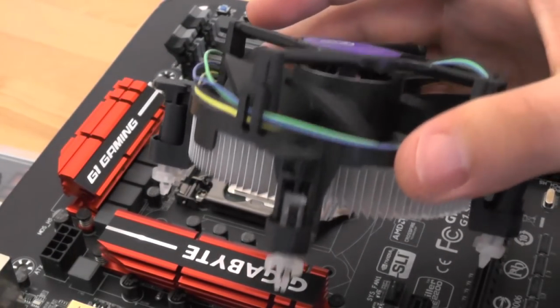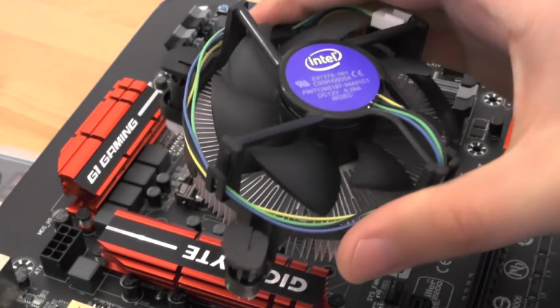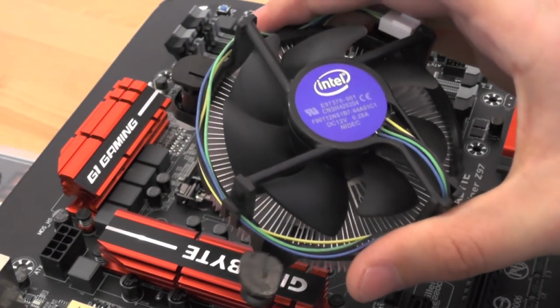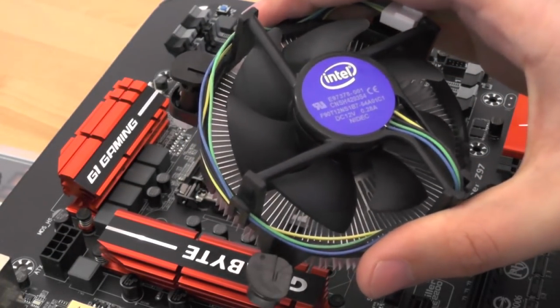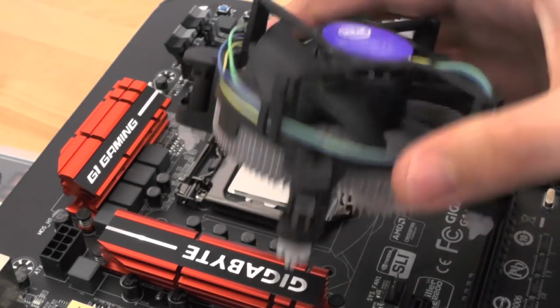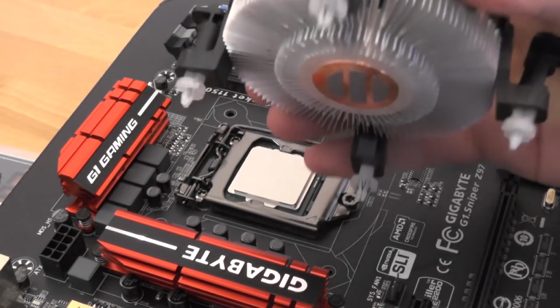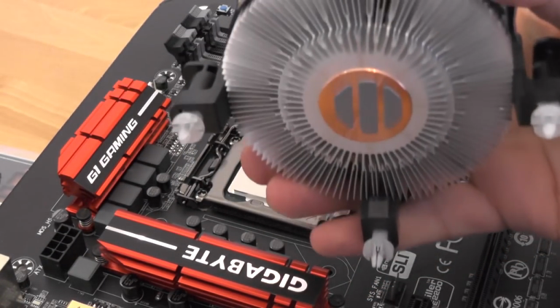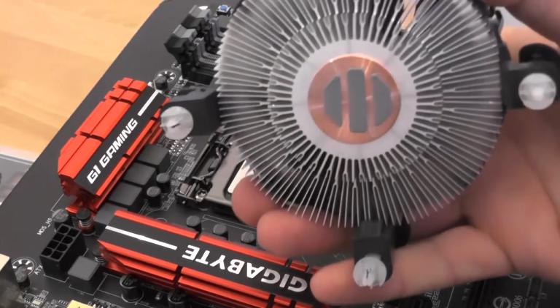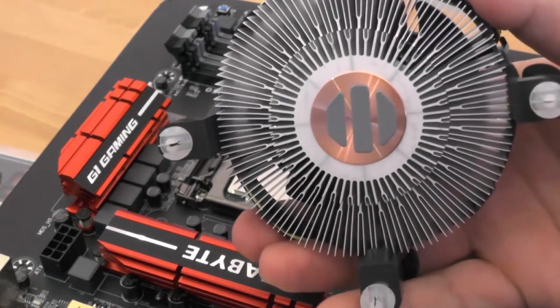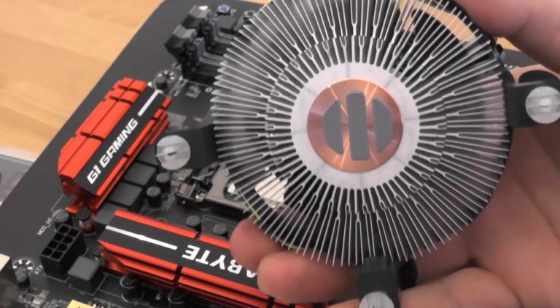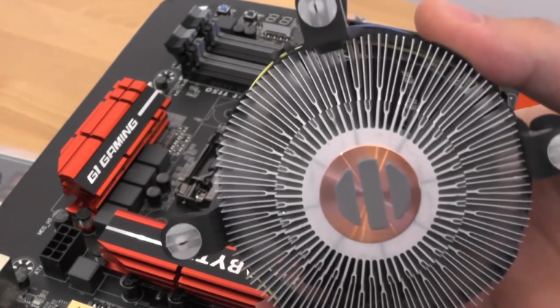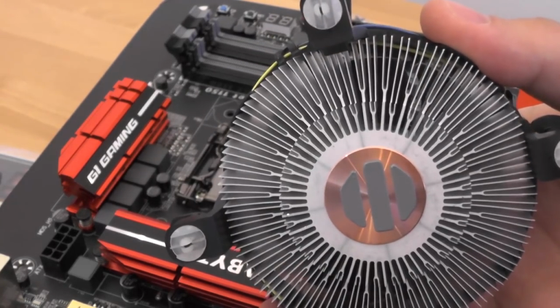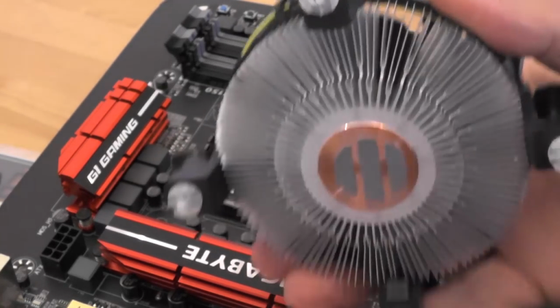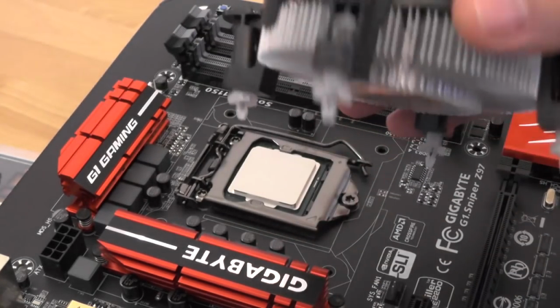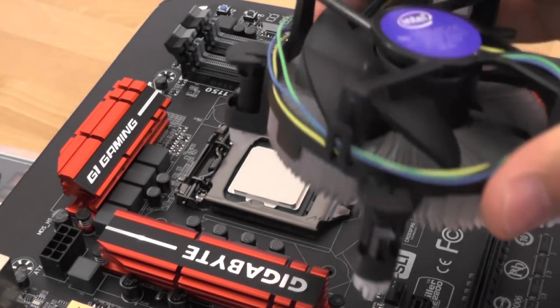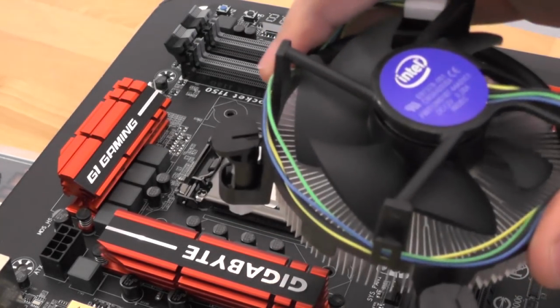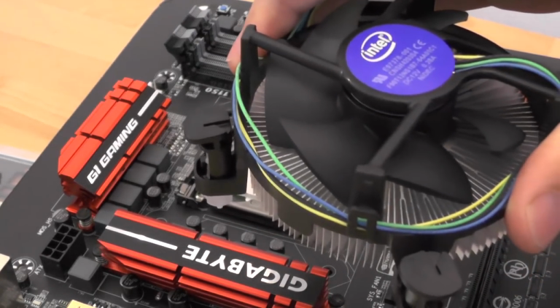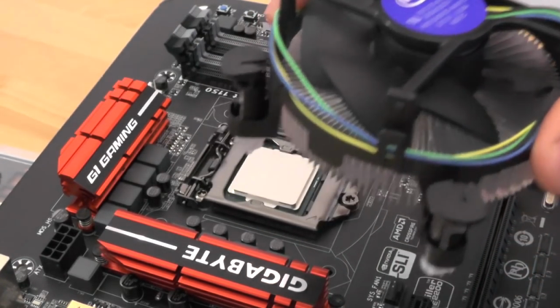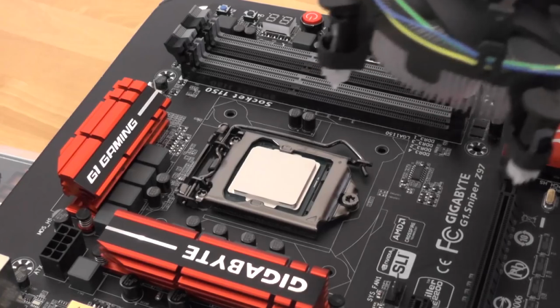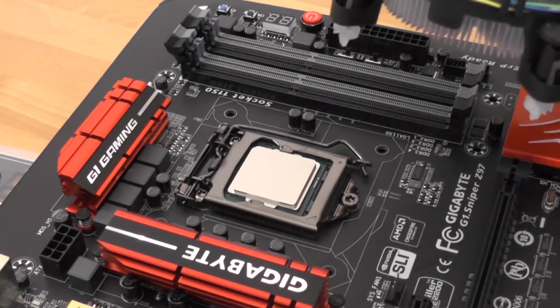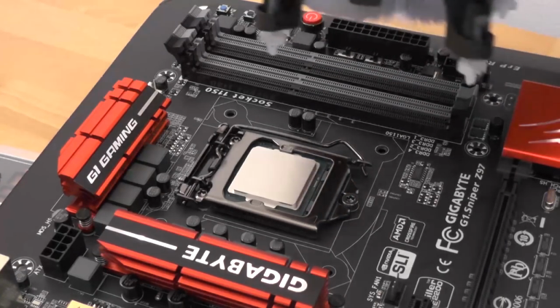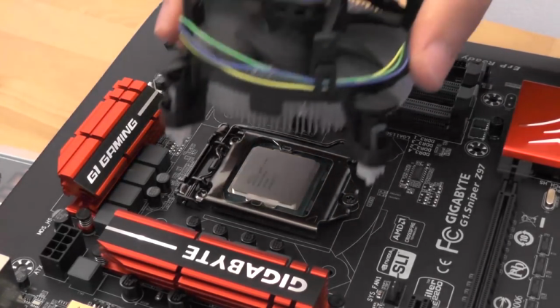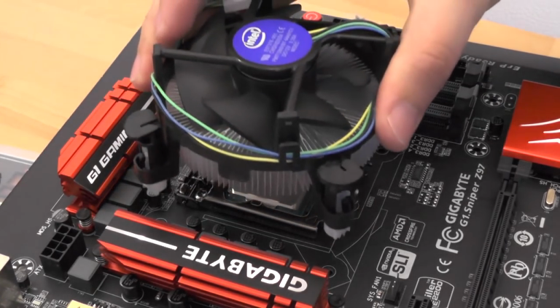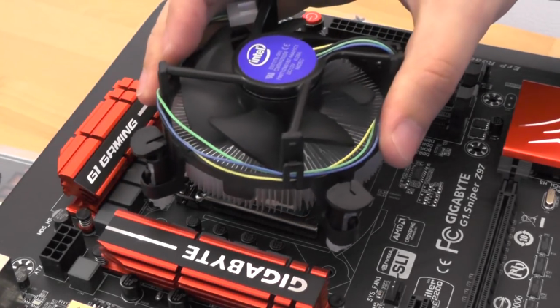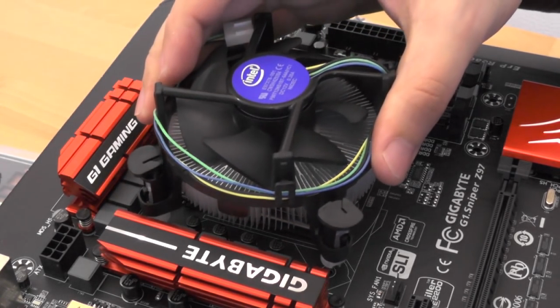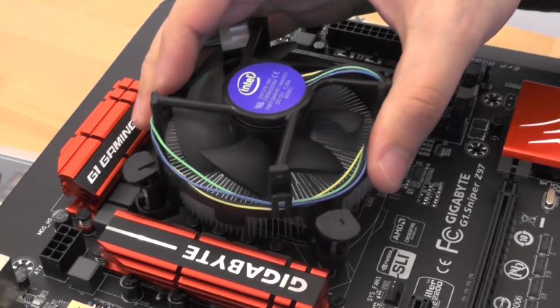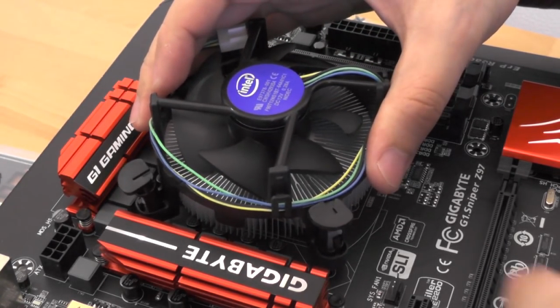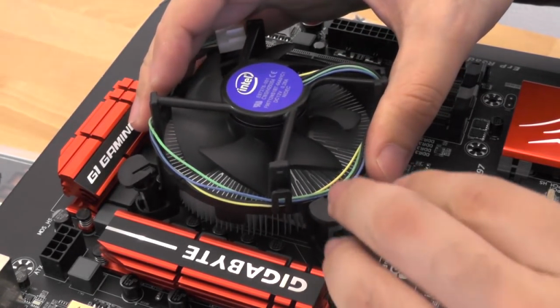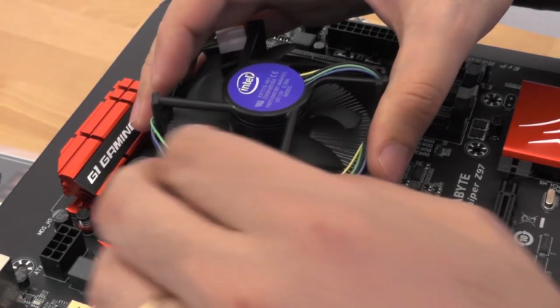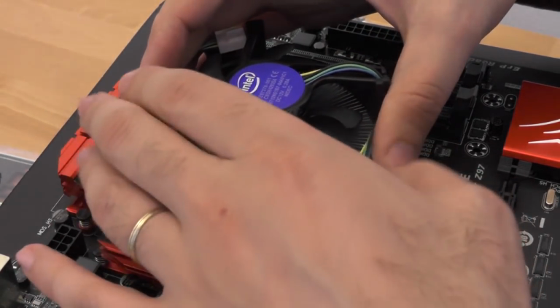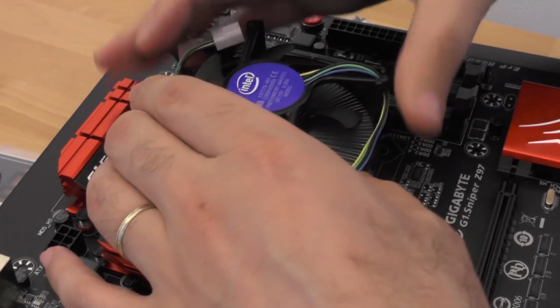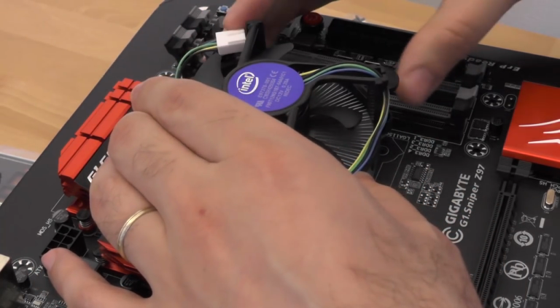The stock cooler will already have thermal paste on the bottom, so there is no need to apply any on the CPU. If you are installing a third-party cooler, please check the installation instructions to see if it is necessary to apply thermal paste separately.